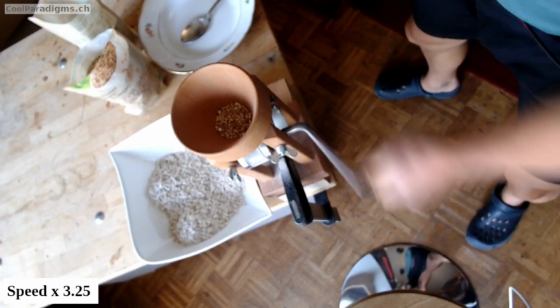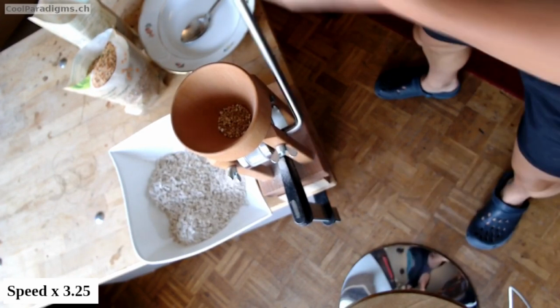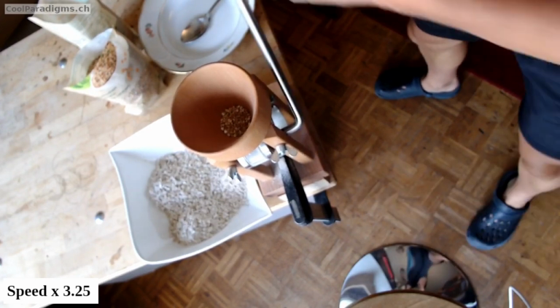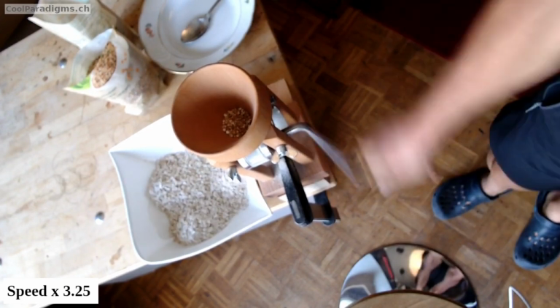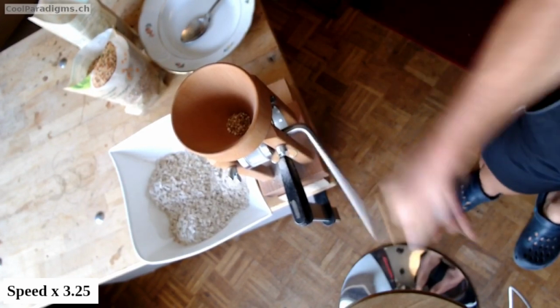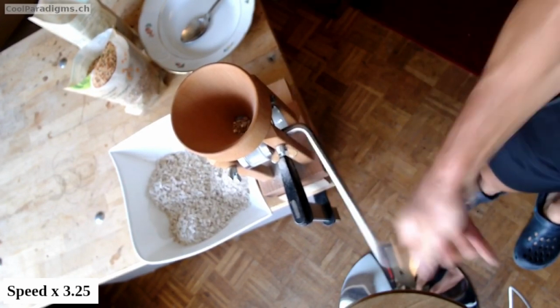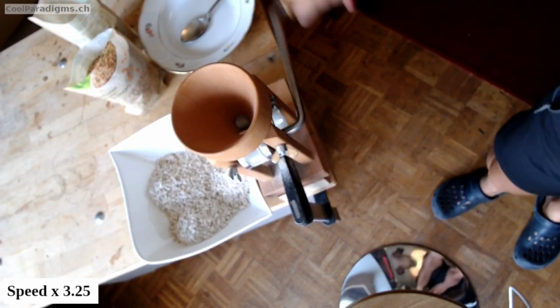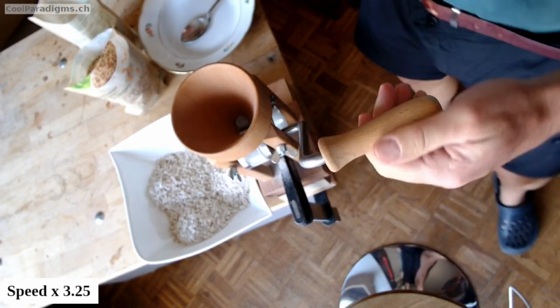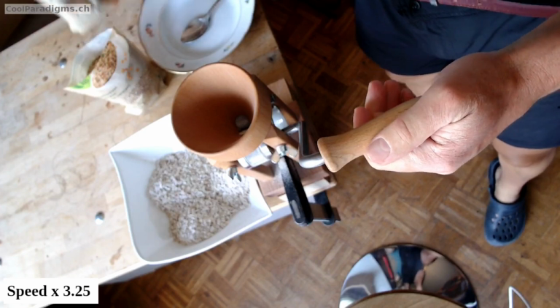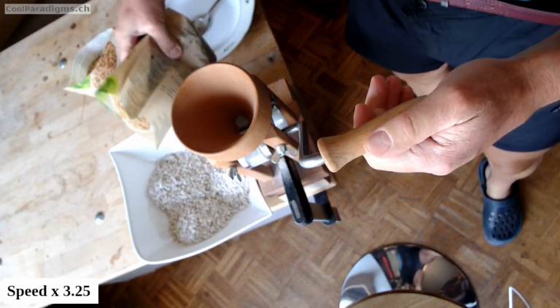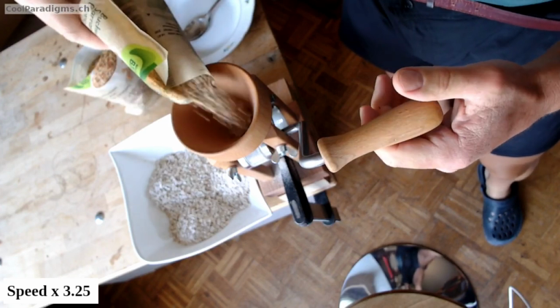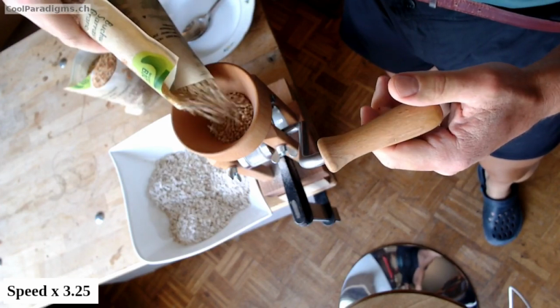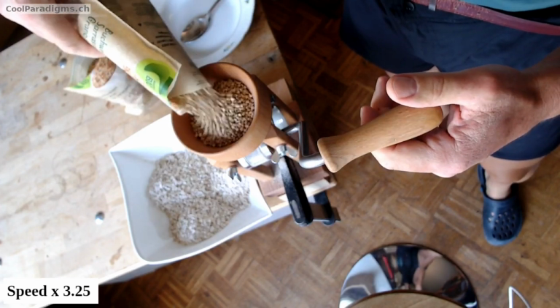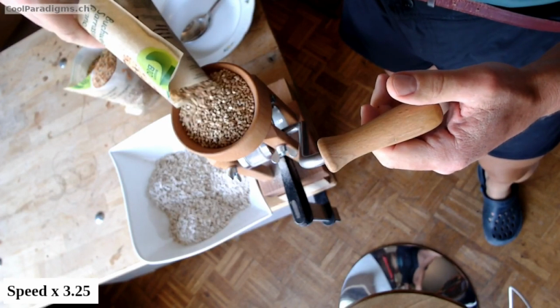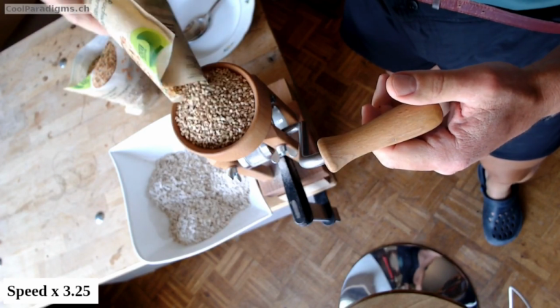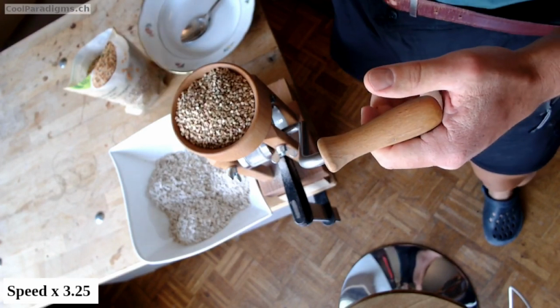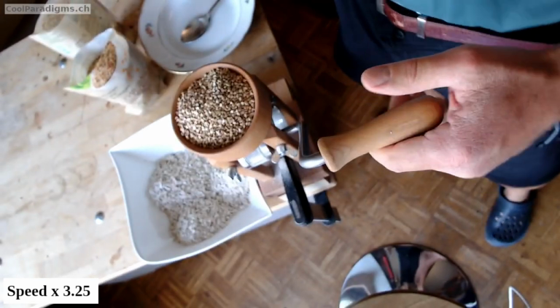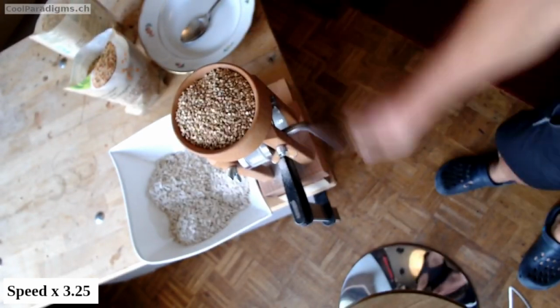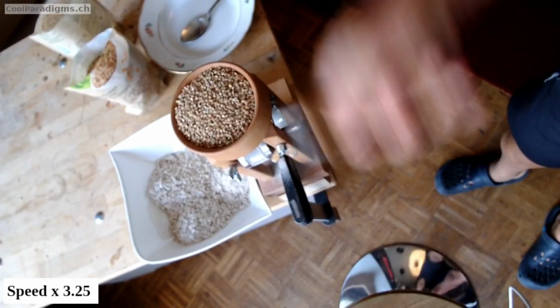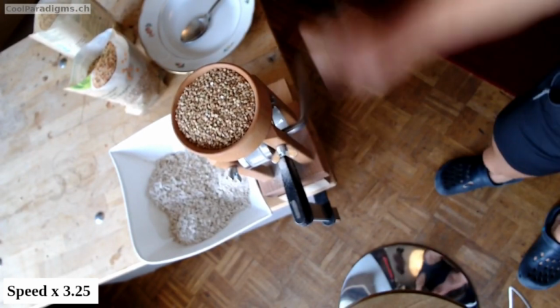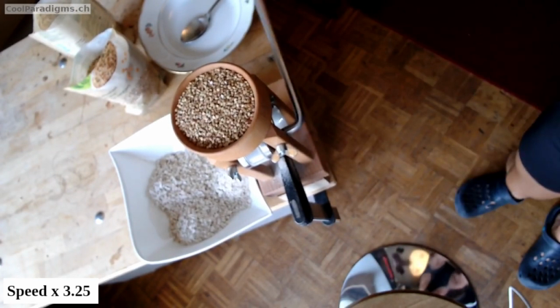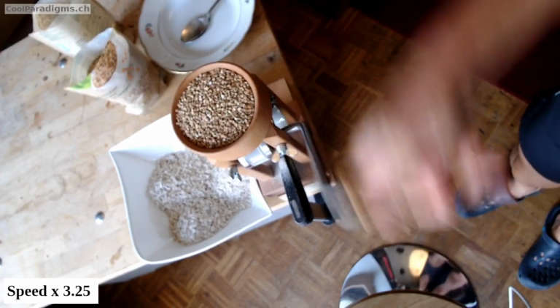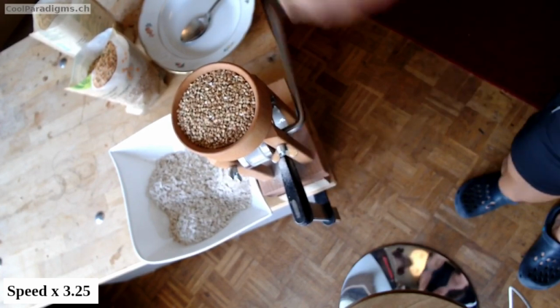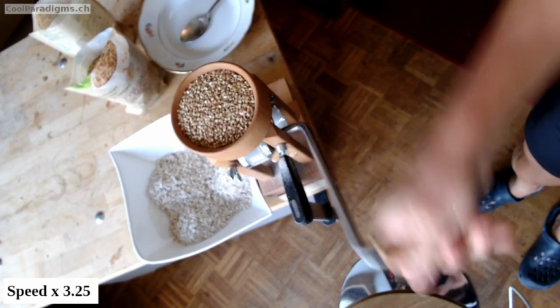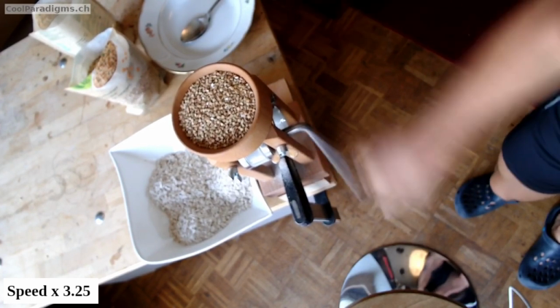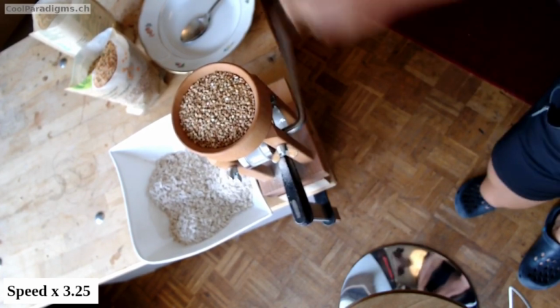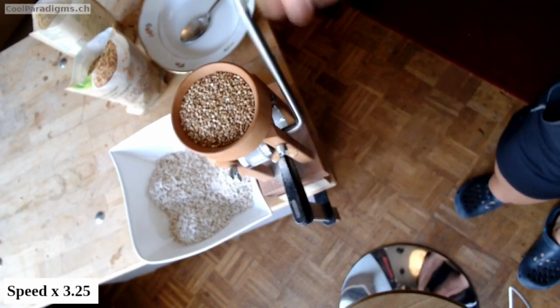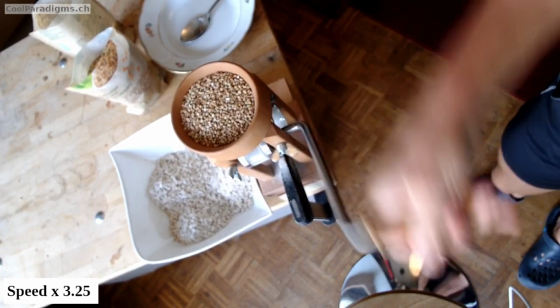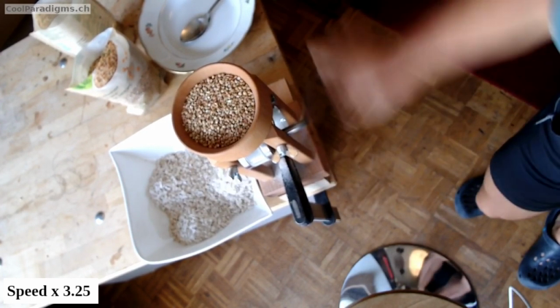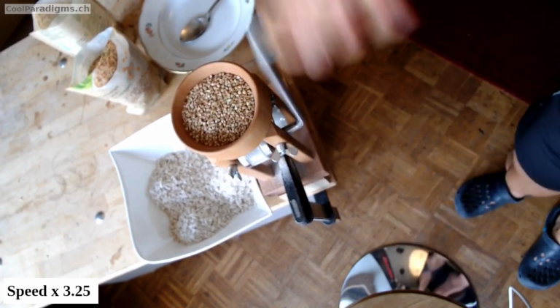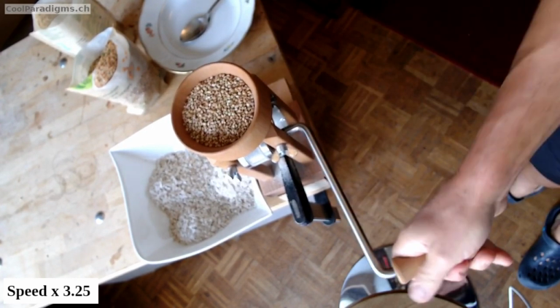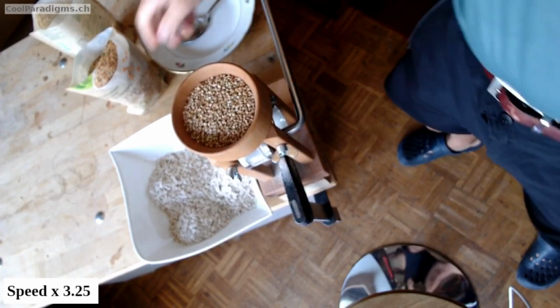we are sure to have a 100% whole grain flour, and we can even check beforehand if the seeds can sprout. By the way, germinated buckwheat seeds are delicious.